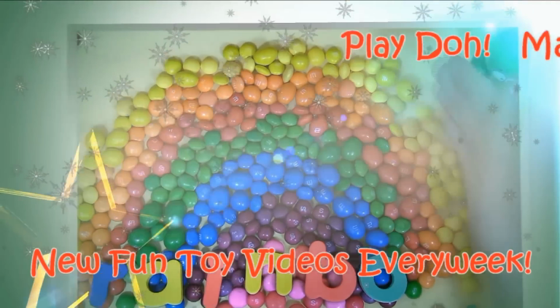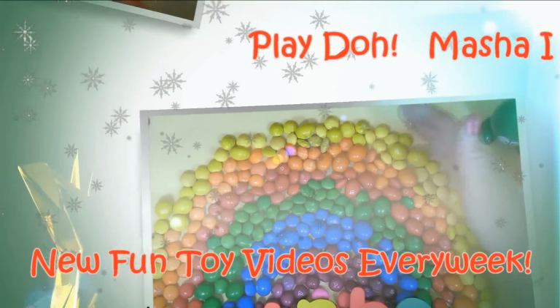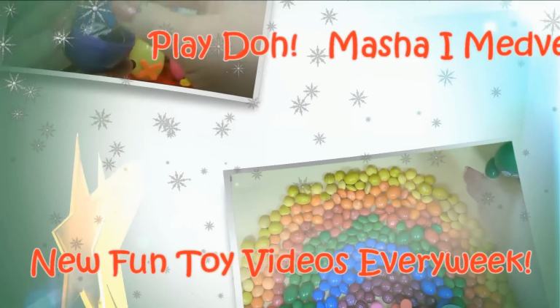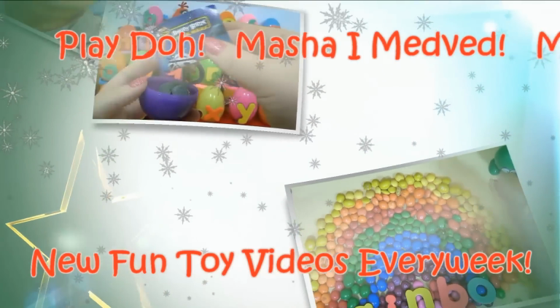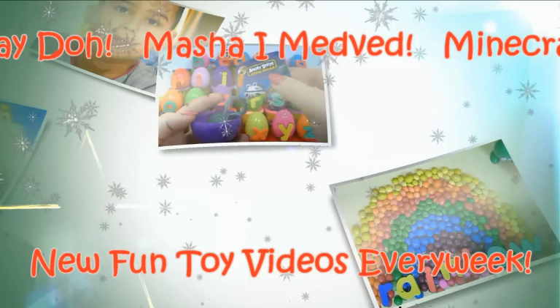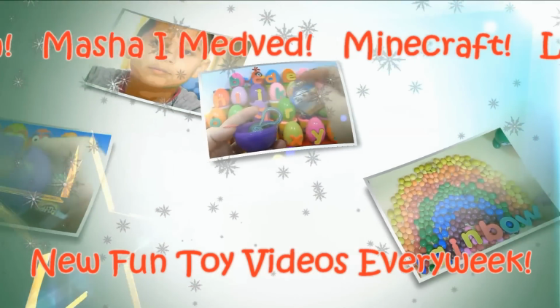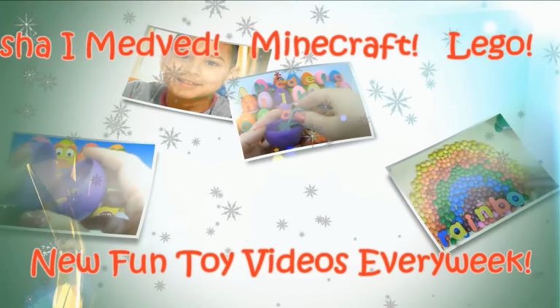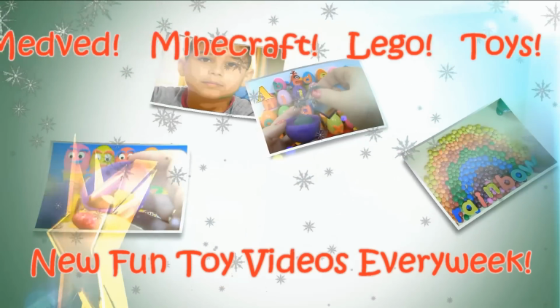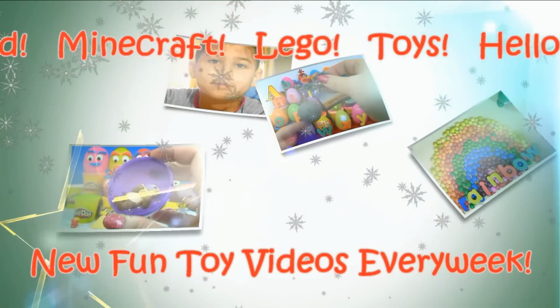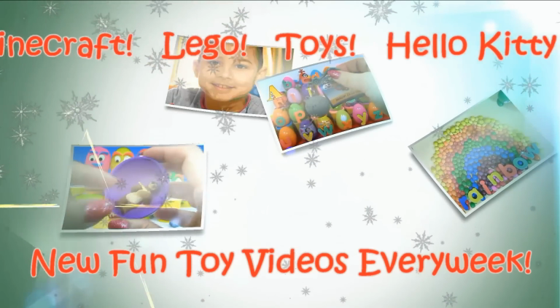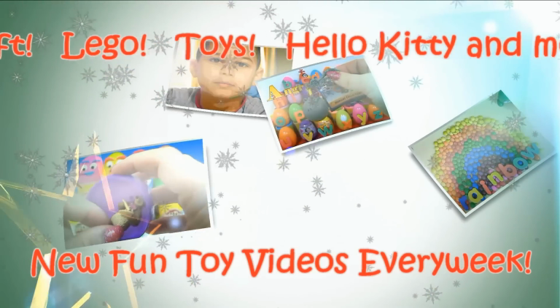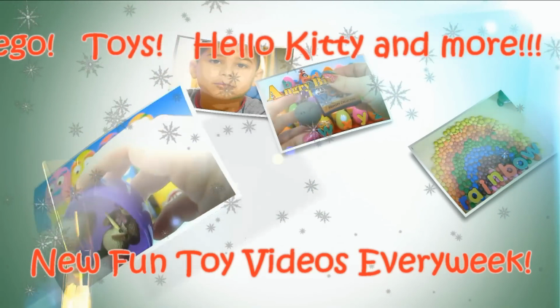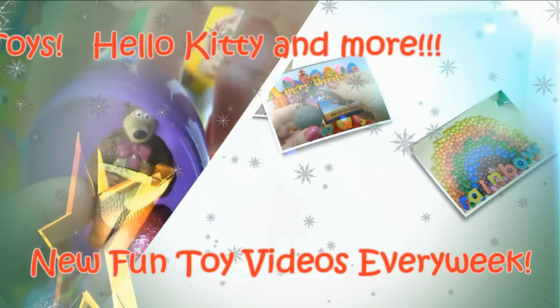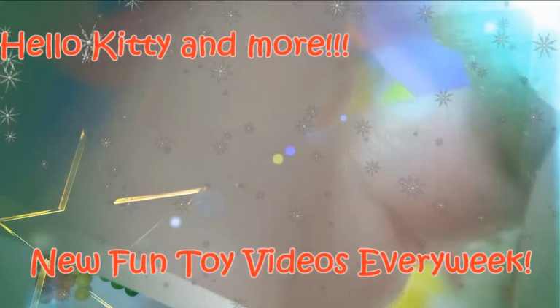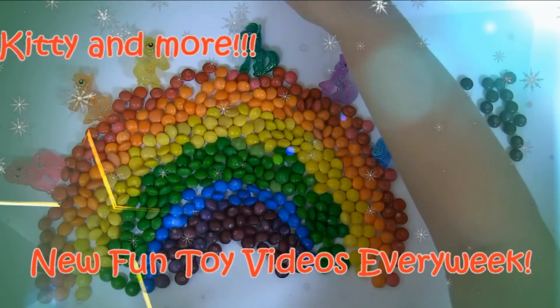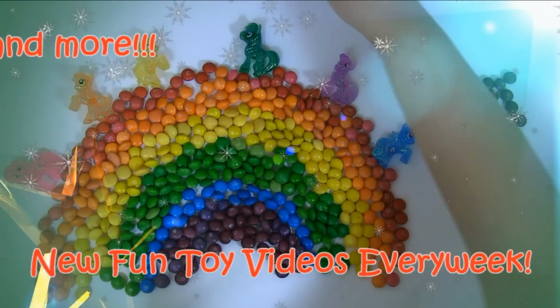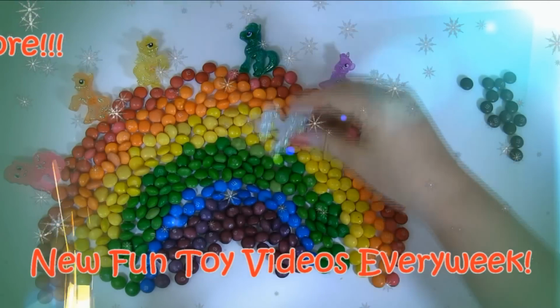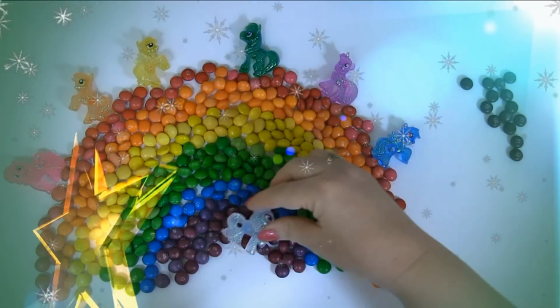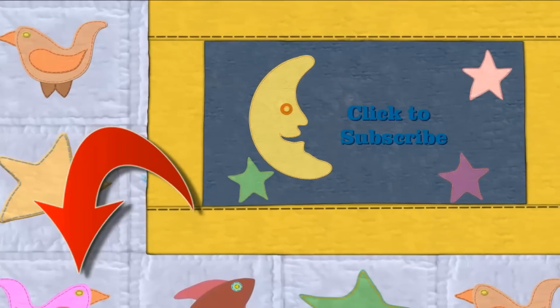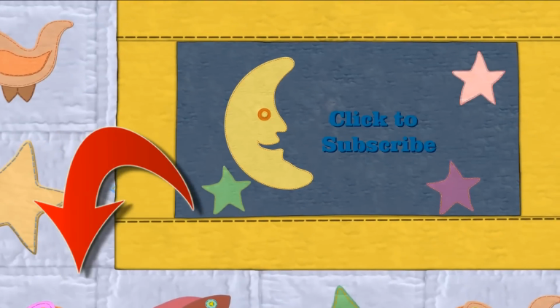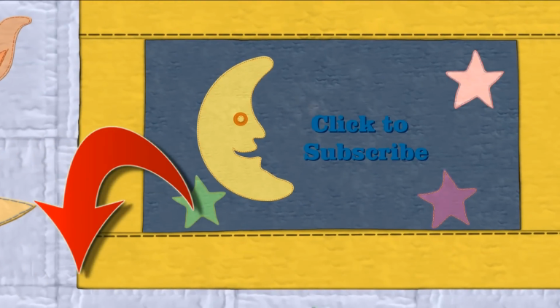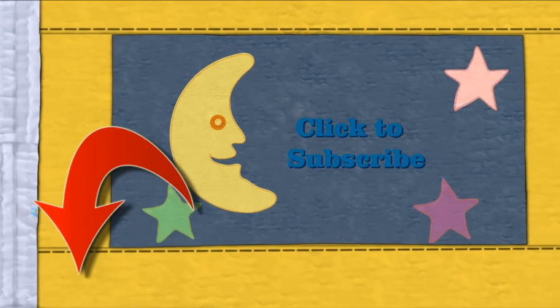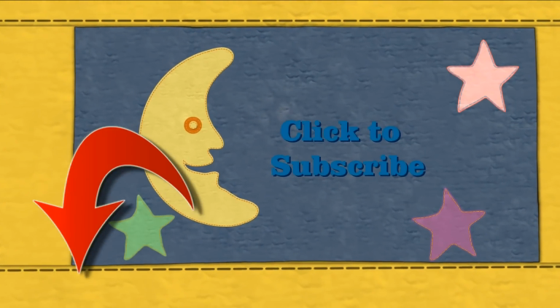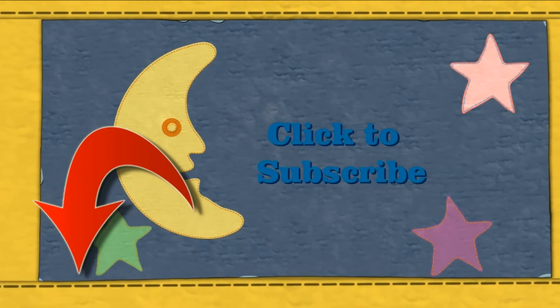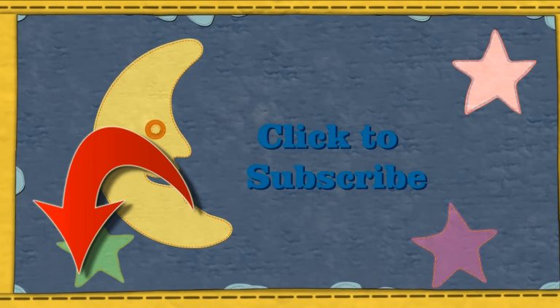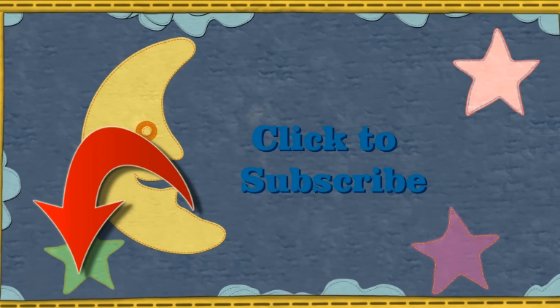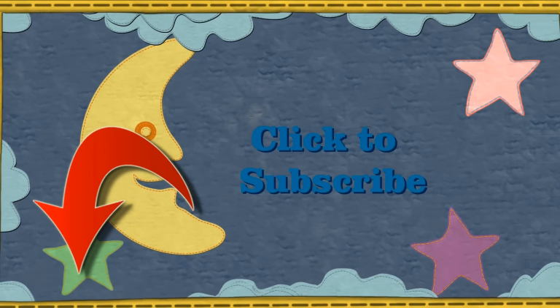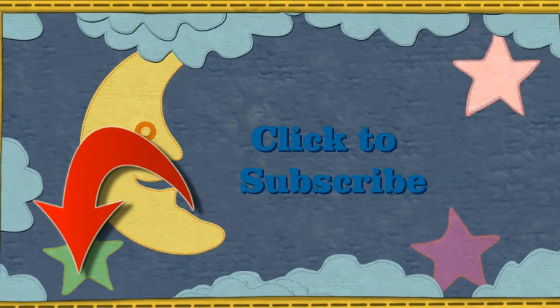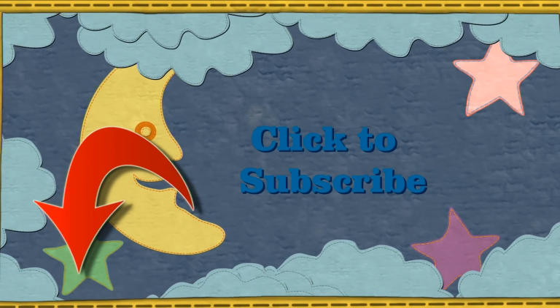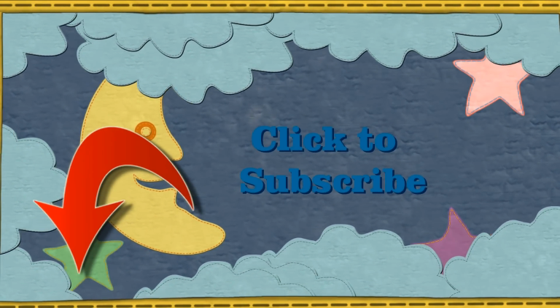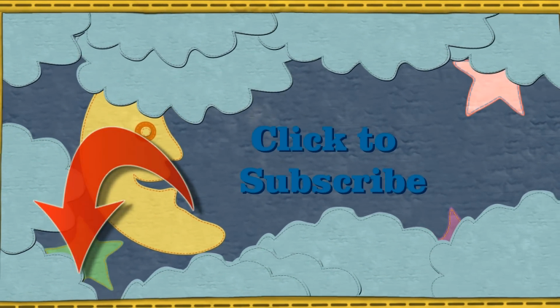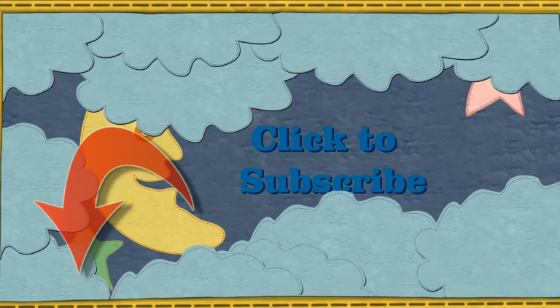Subscribe to our channel to watch exciting and cute films week after week! We promise that you will never get bored! See you next time, or go back to our earlier films! Bye bye!